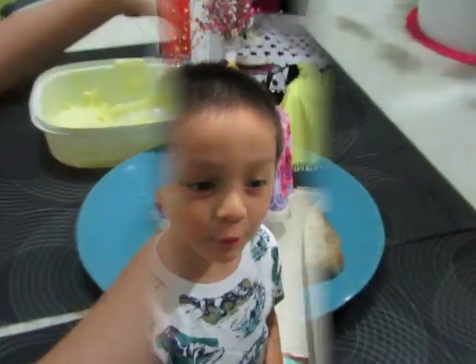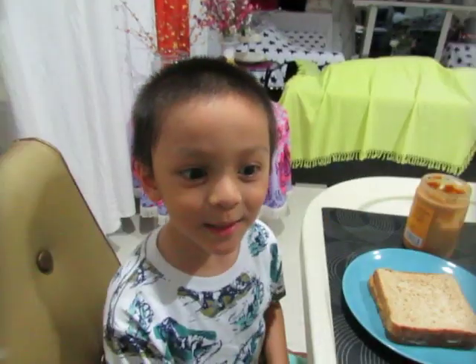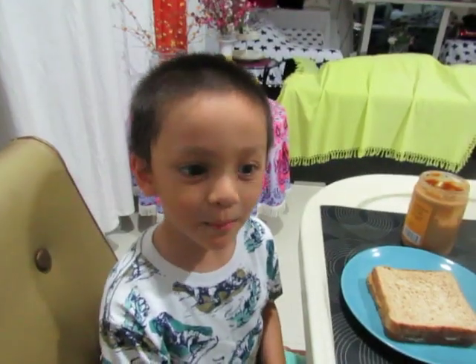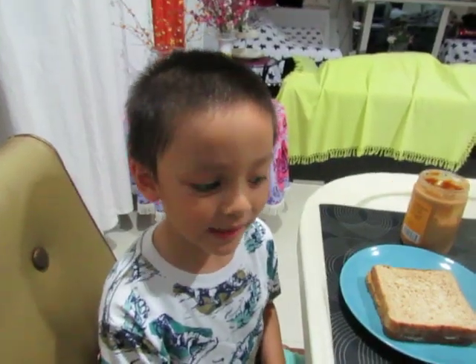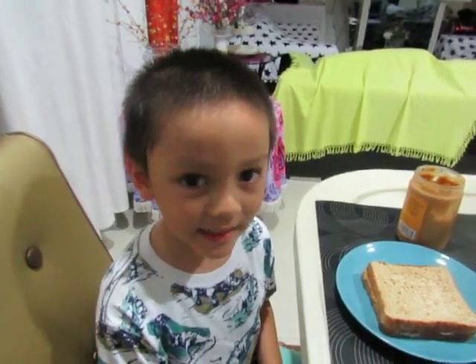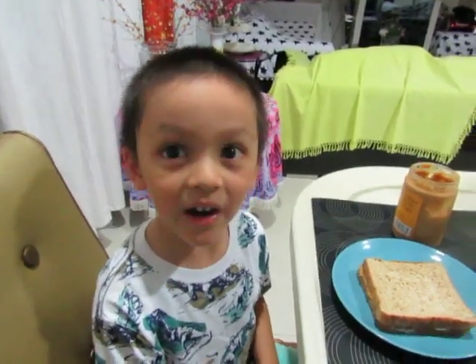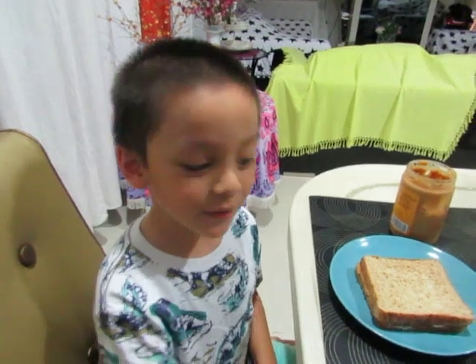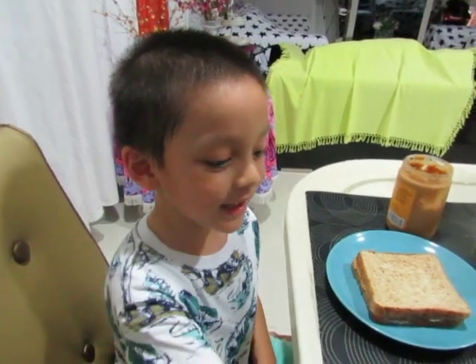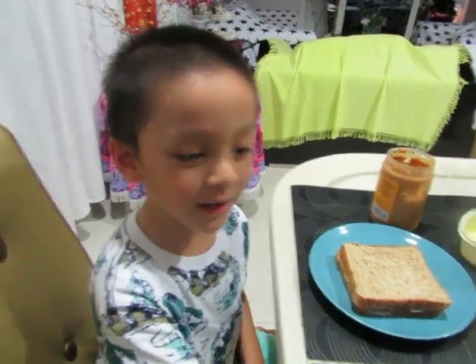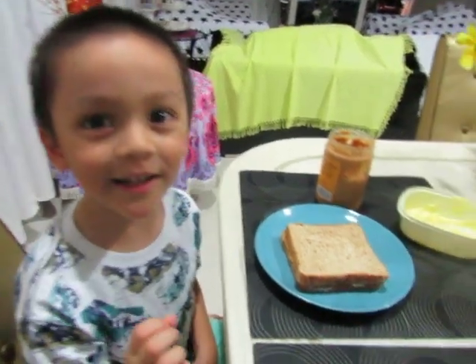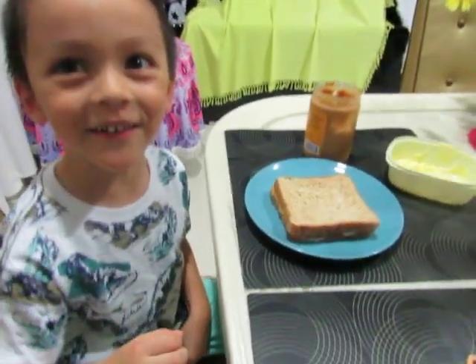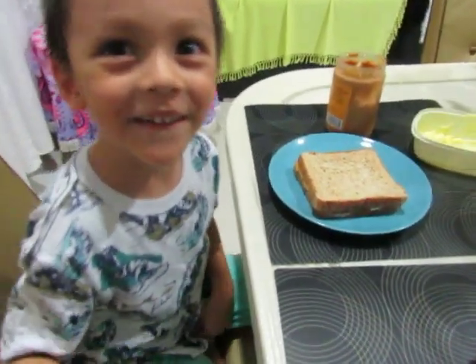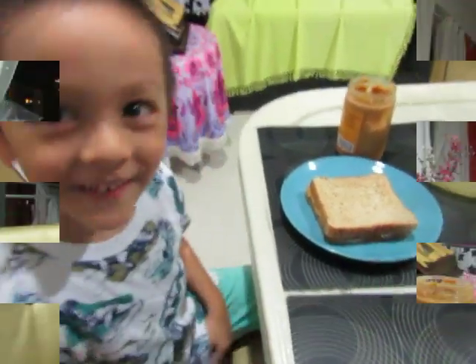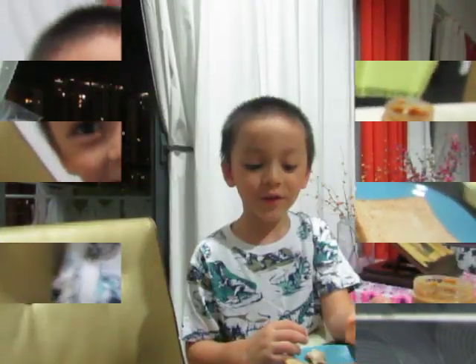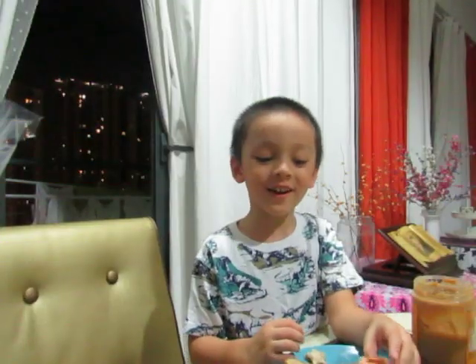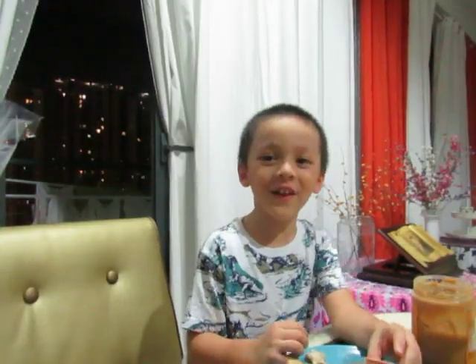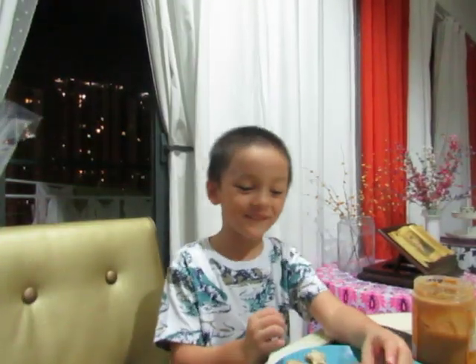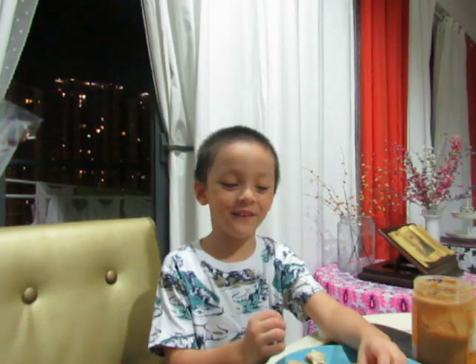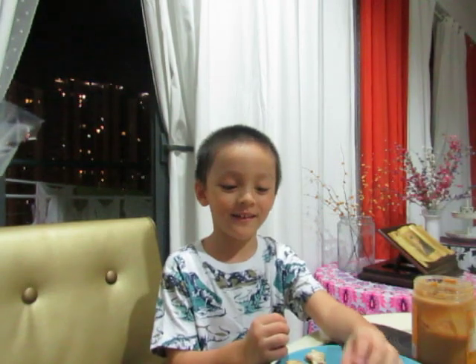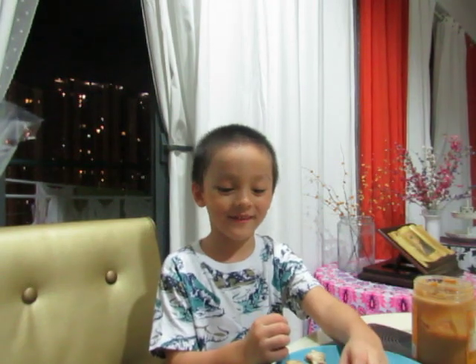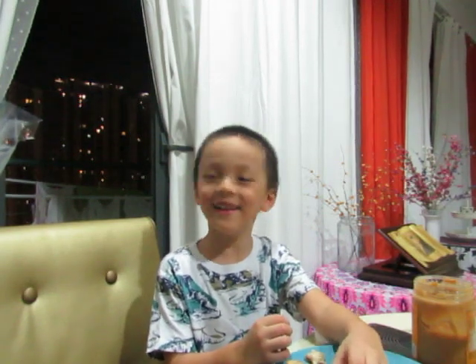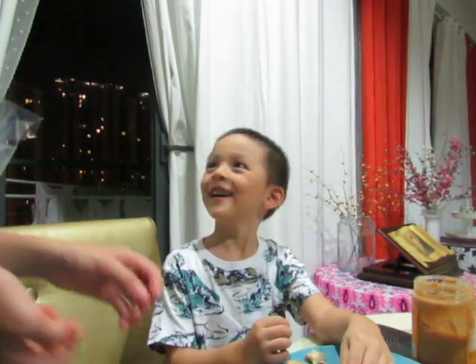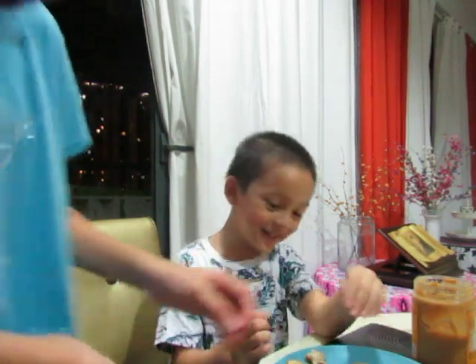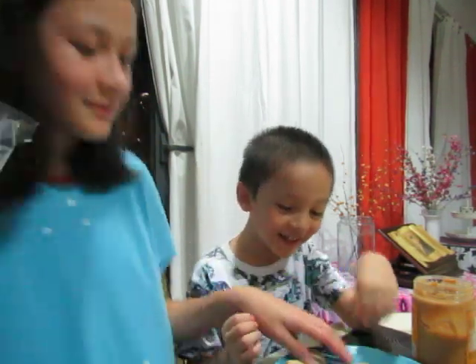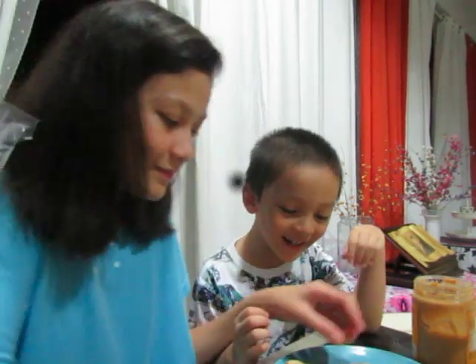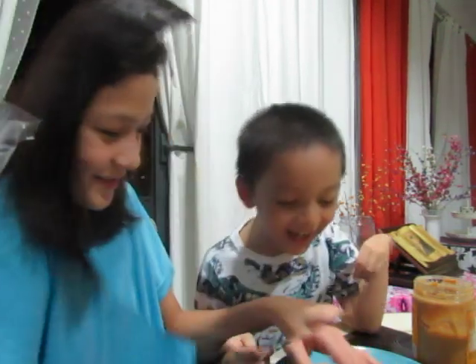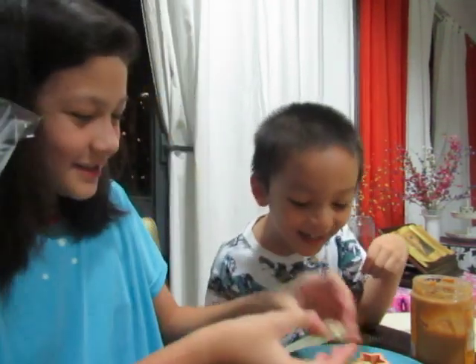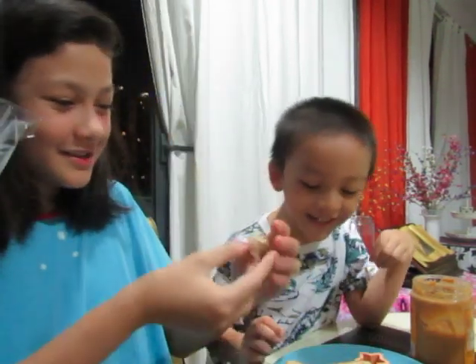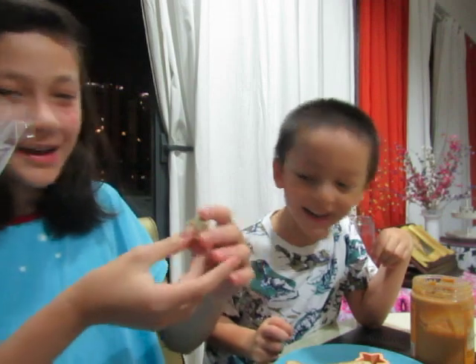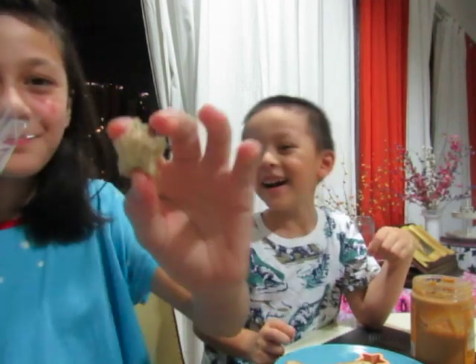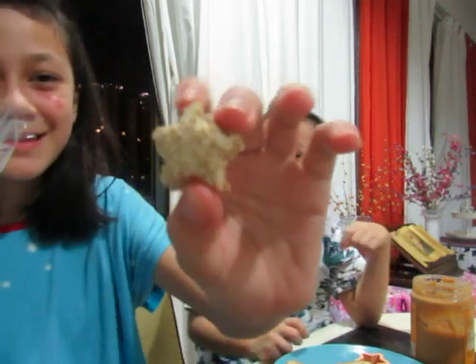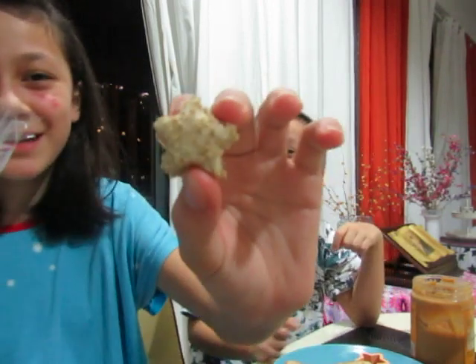We need to be a muffin. You need a cookie cutter. You need the dough to help you. Ta-da, a star shape.